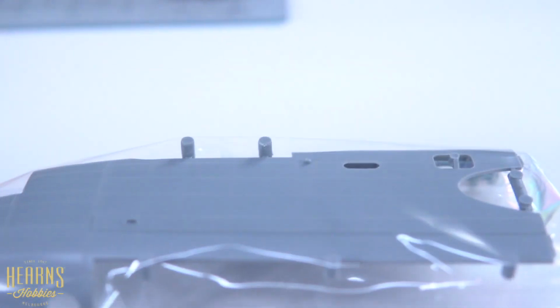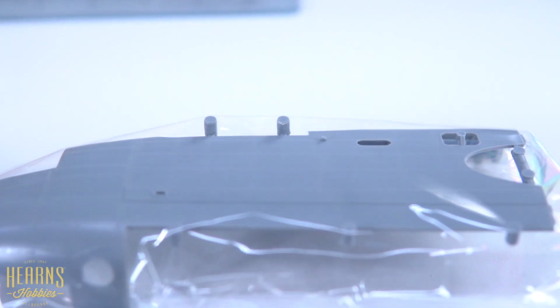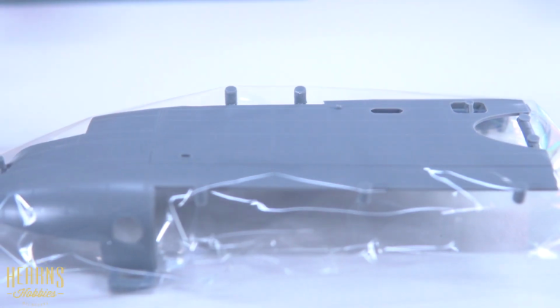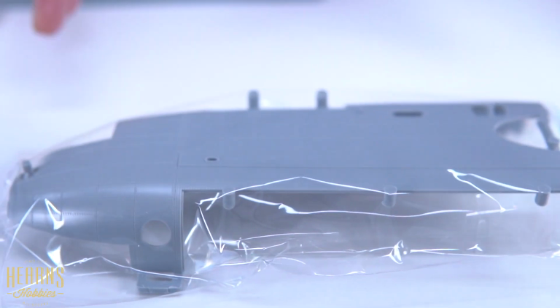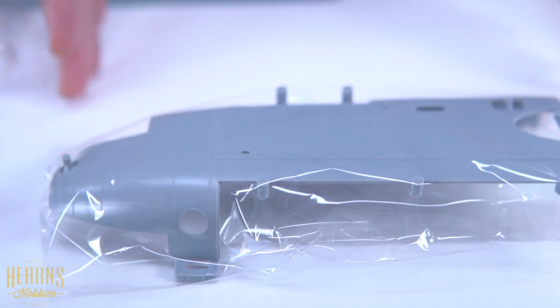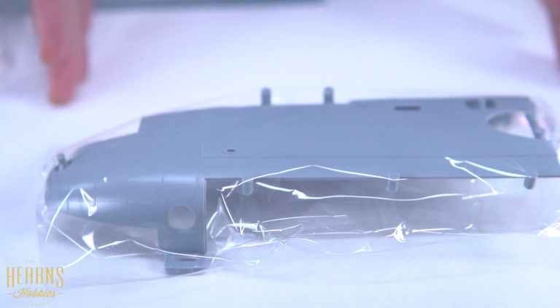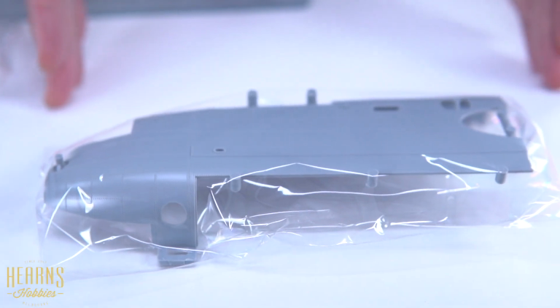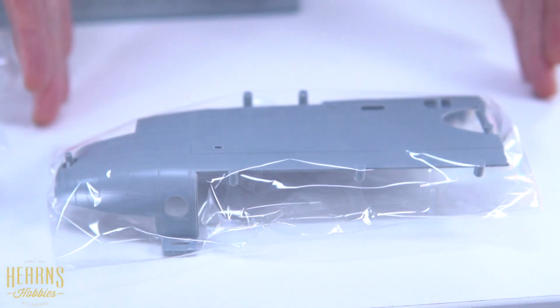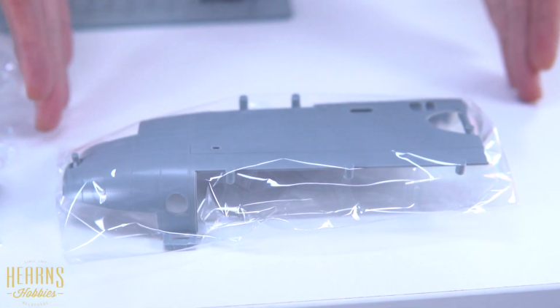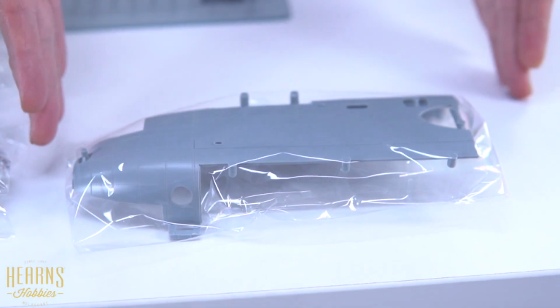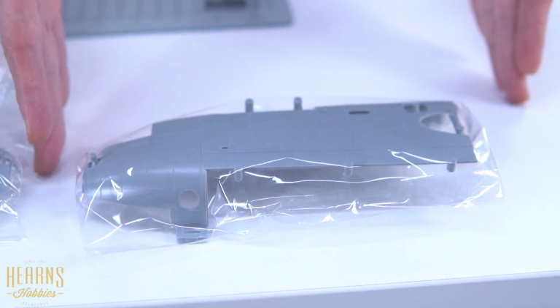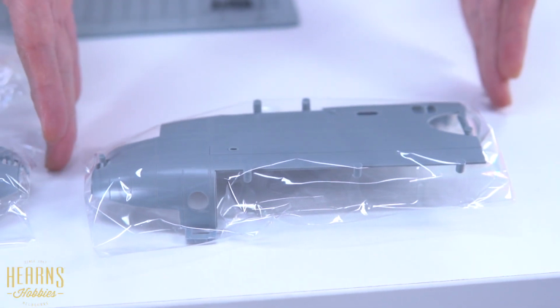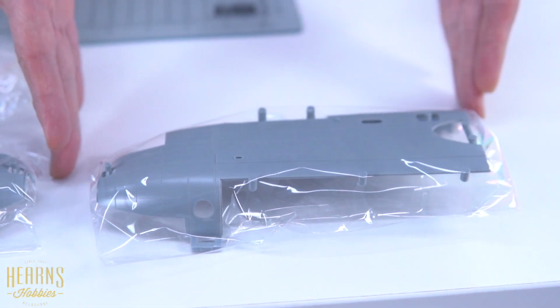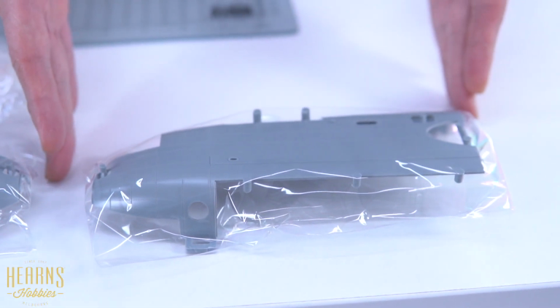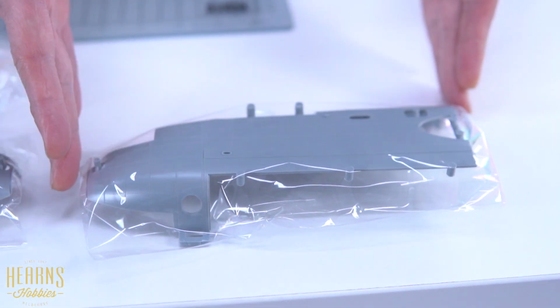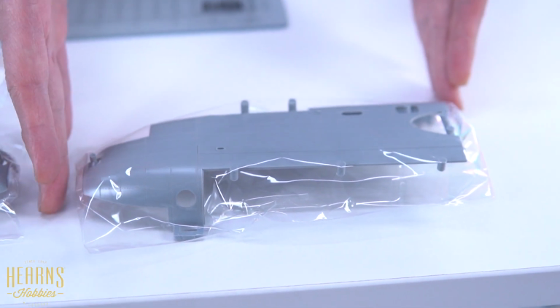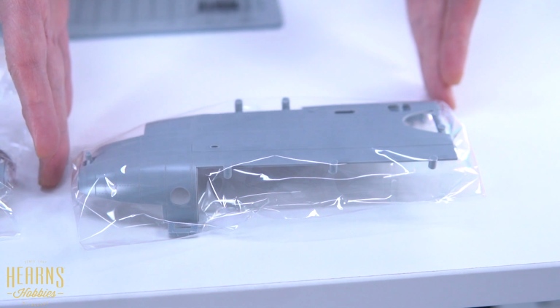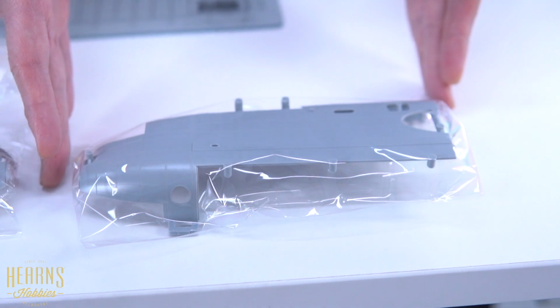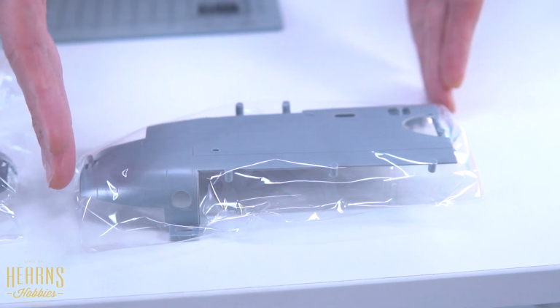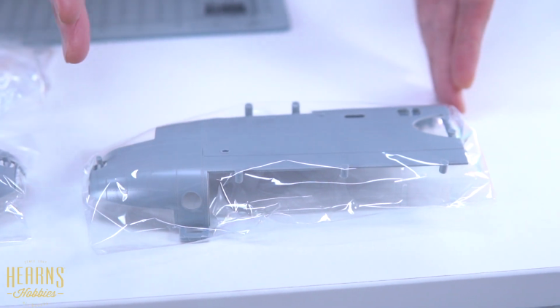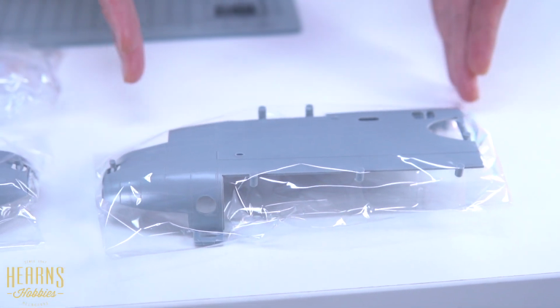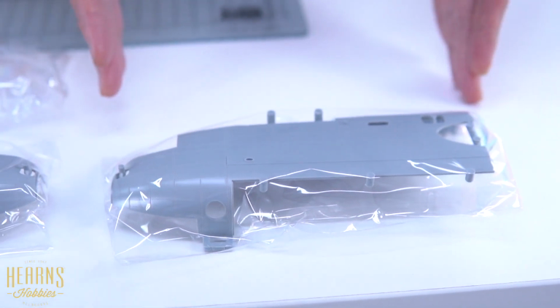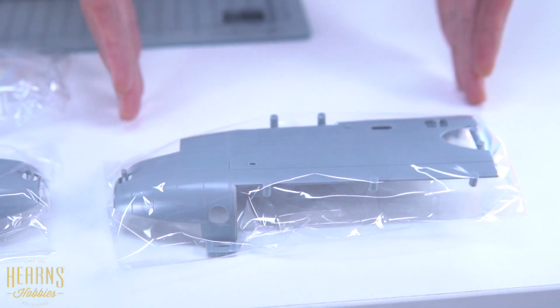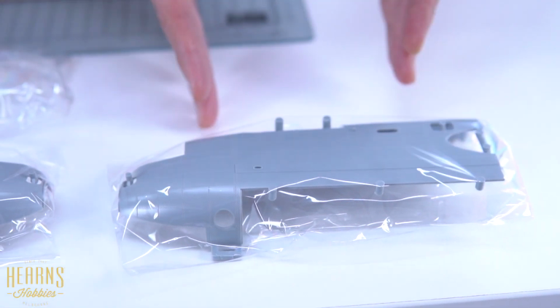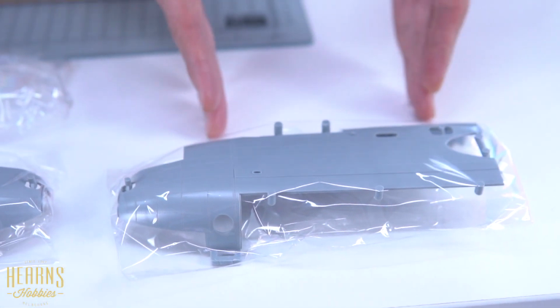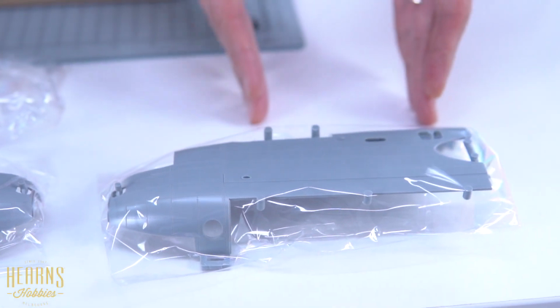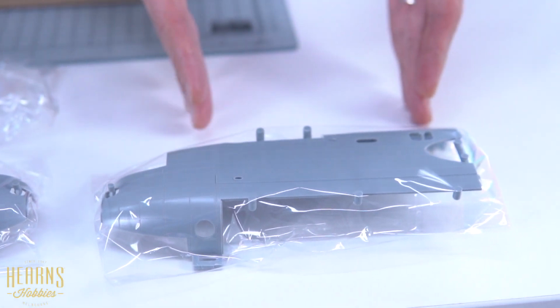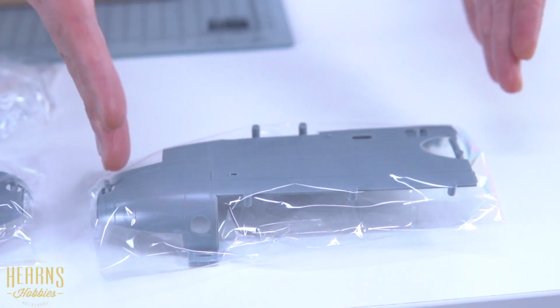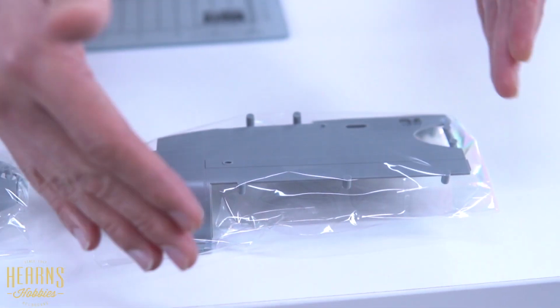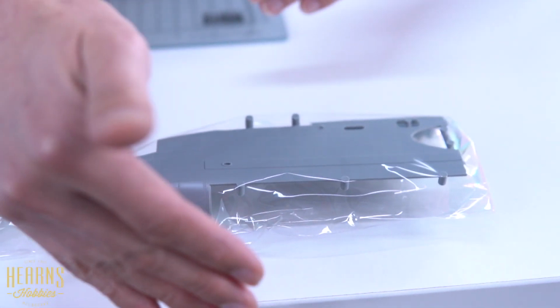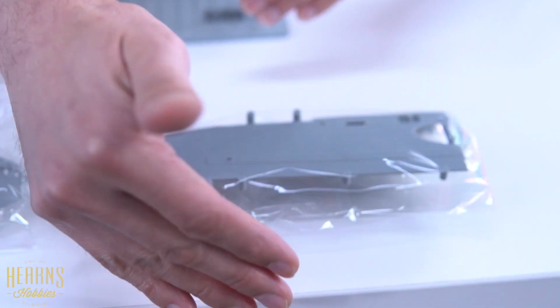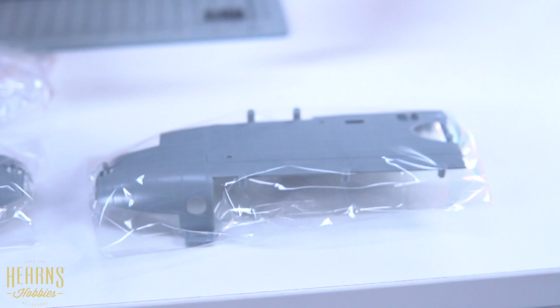That gives you an idea of how big the whole kit is going to be. It's just going to be a little bit longer than this because you've got your nose section with the gun, then your cockpit across here, and then the dolly will be about this size.